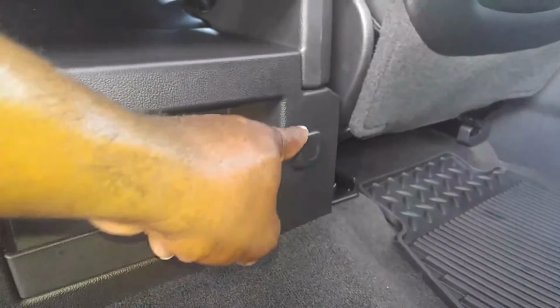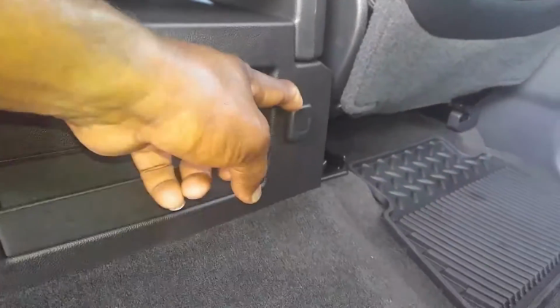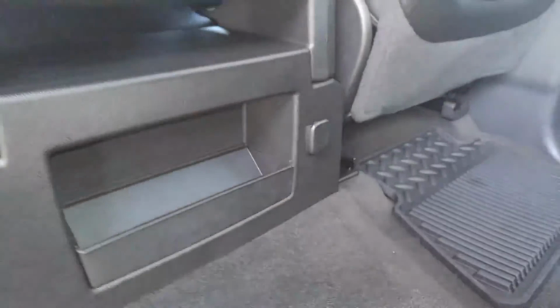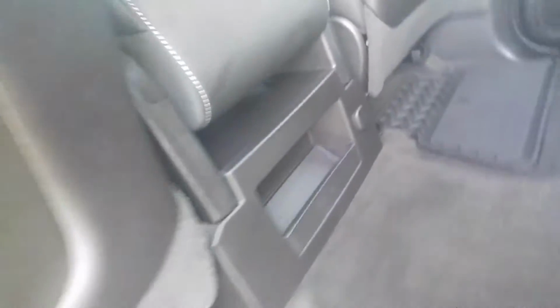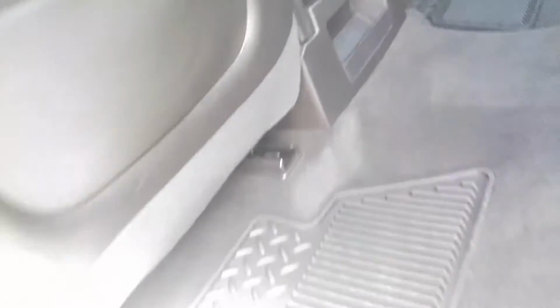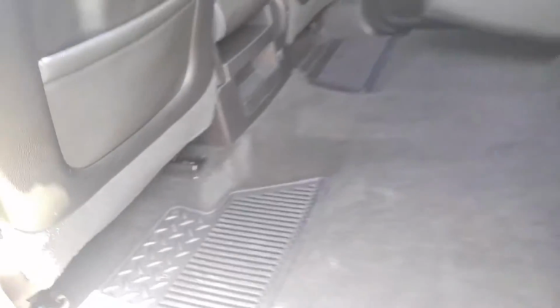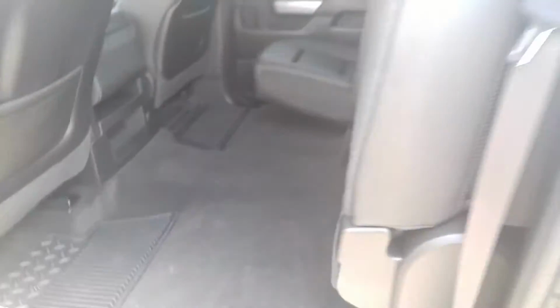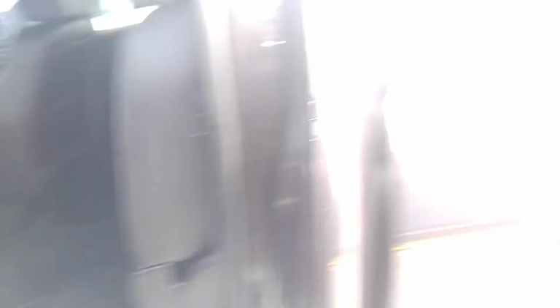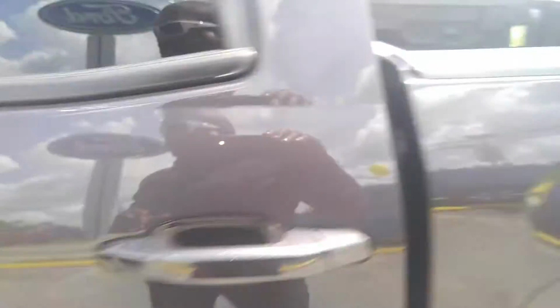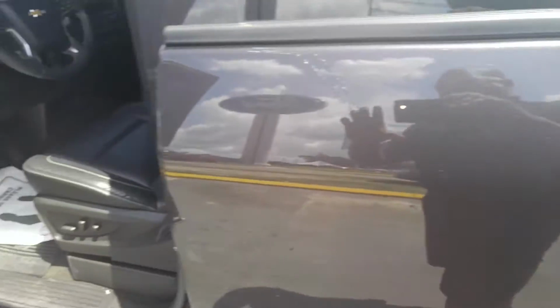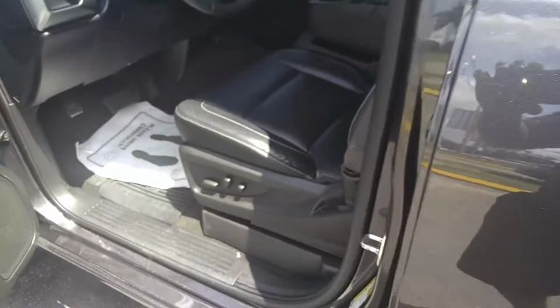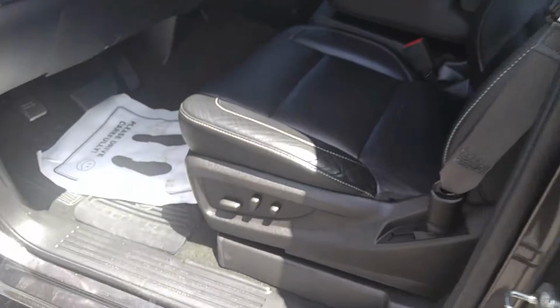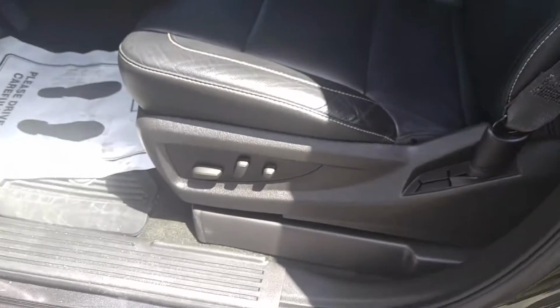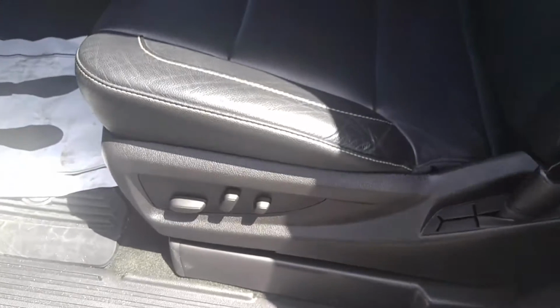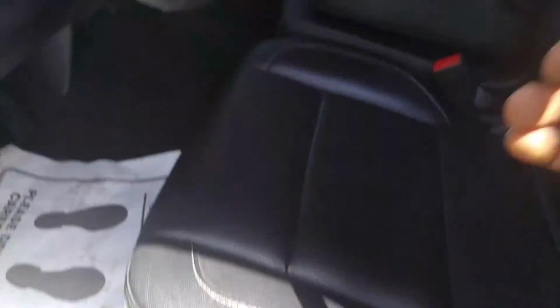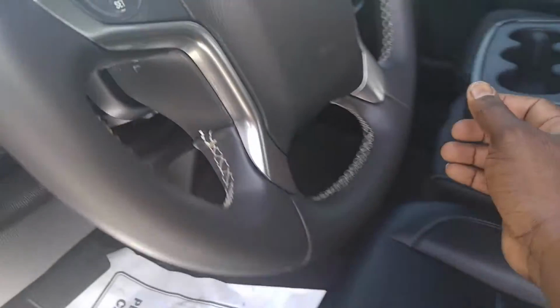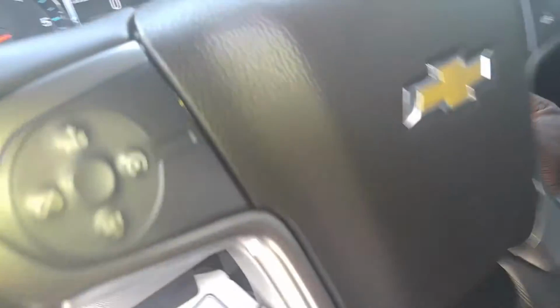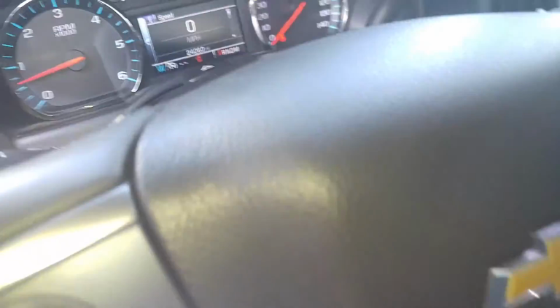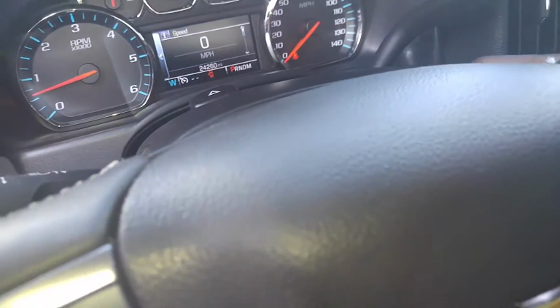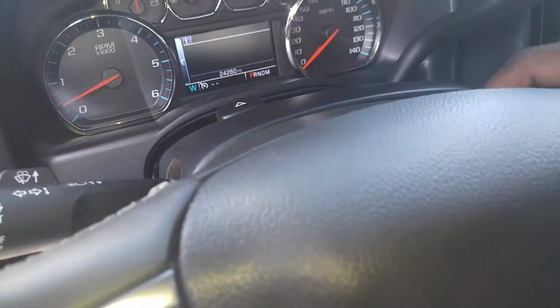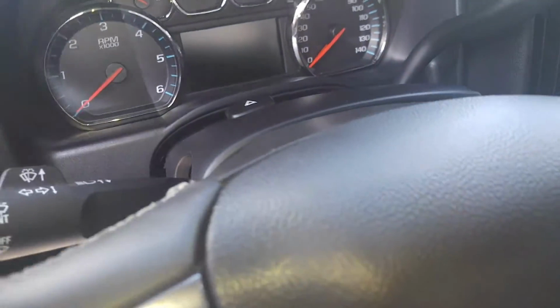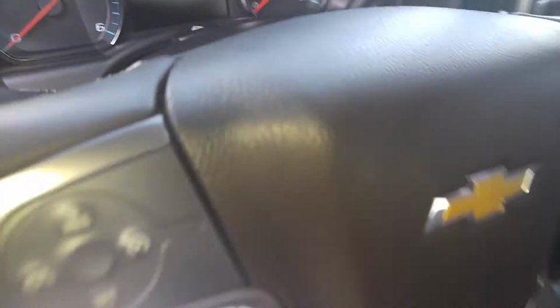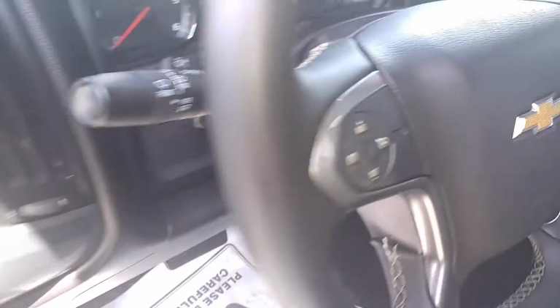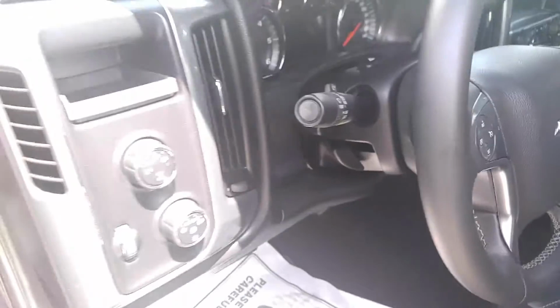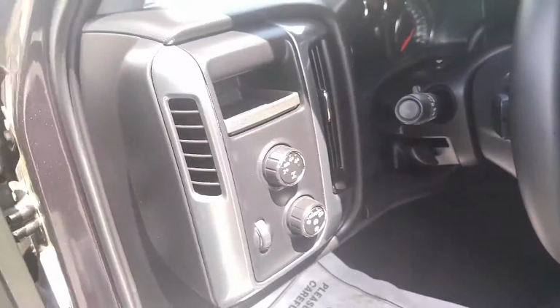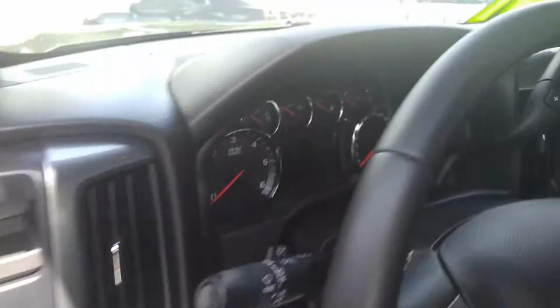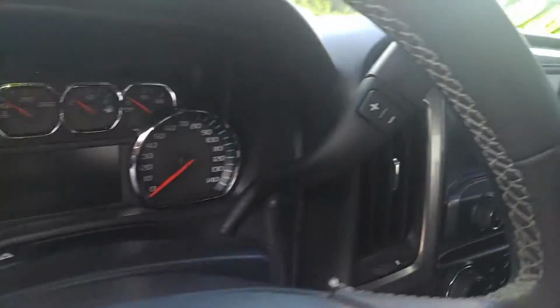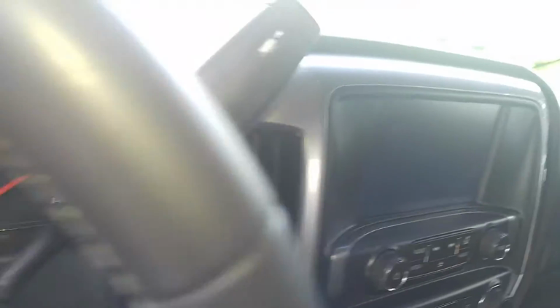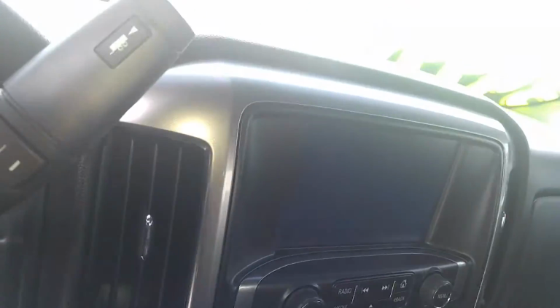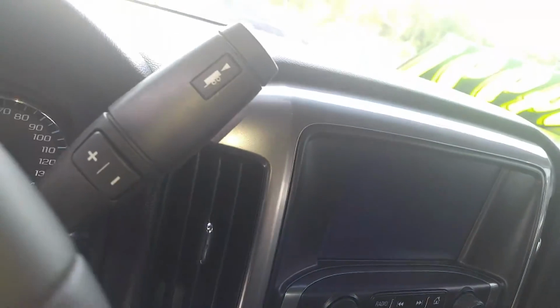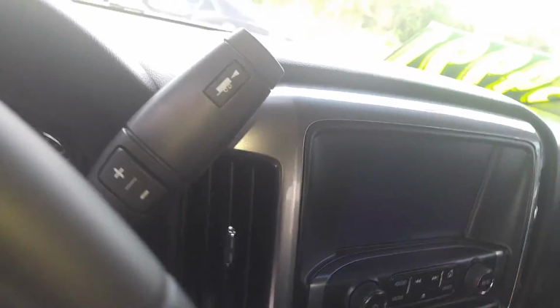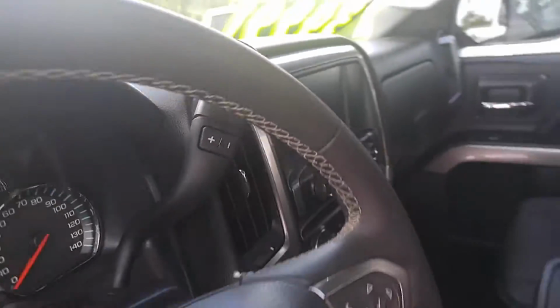A little power outlet right there. You have your tow haul feature because it has a trailer tow package on there.